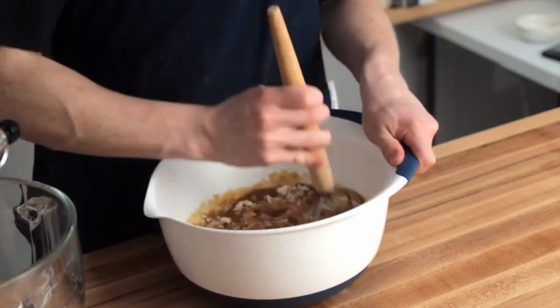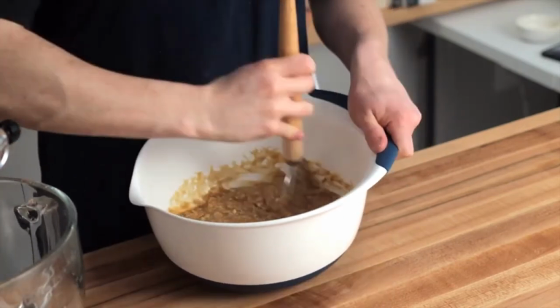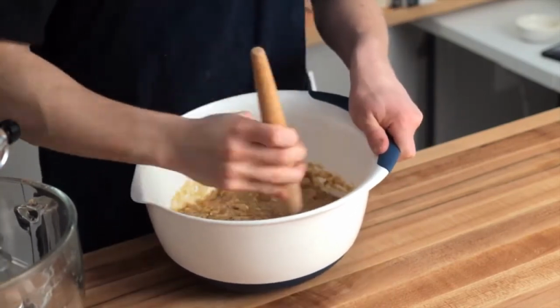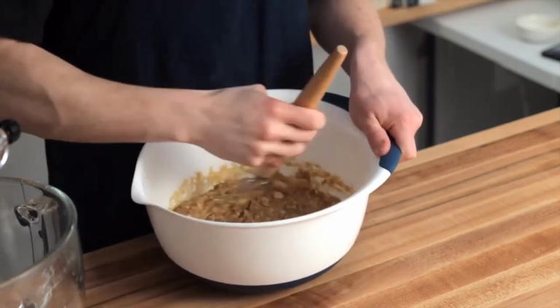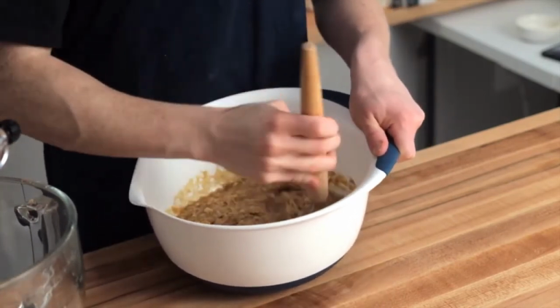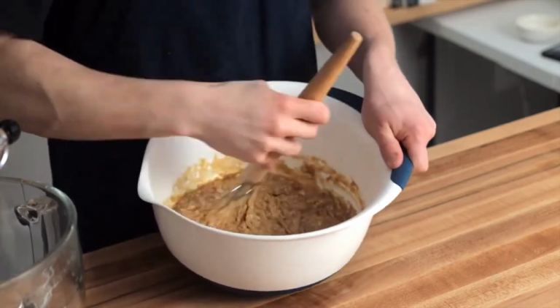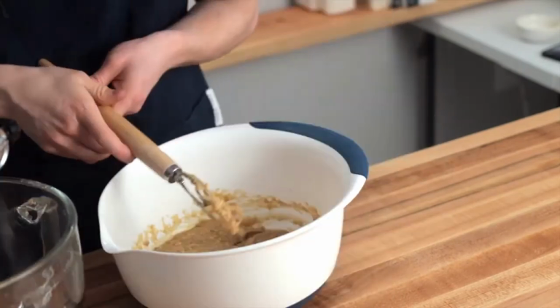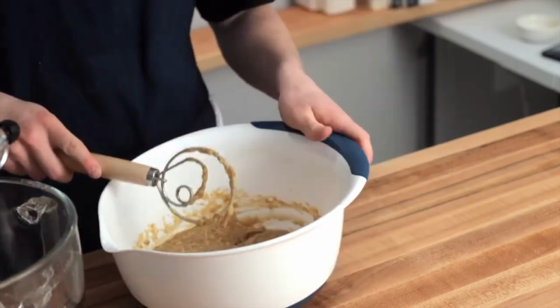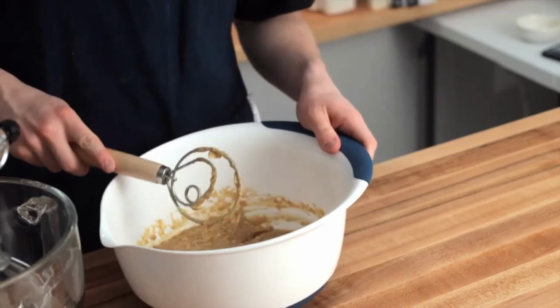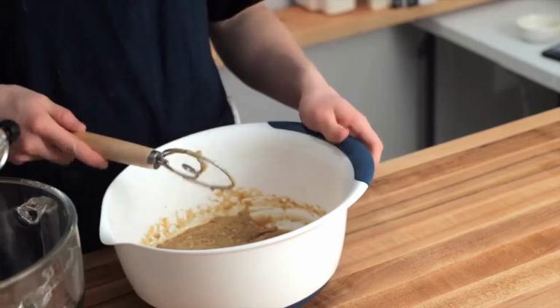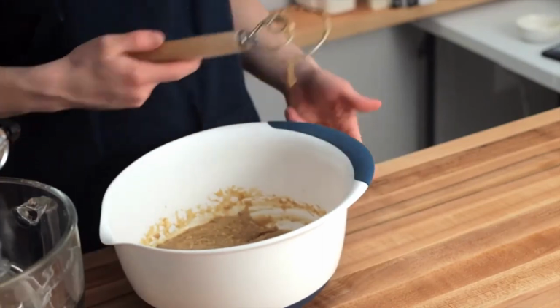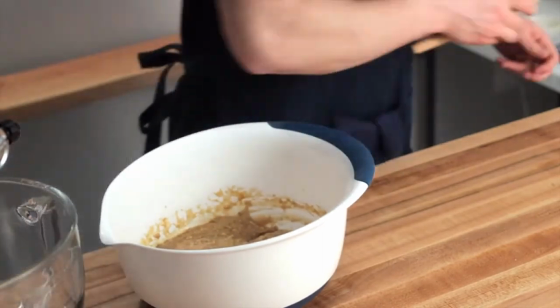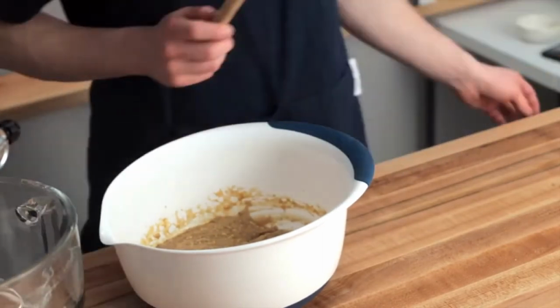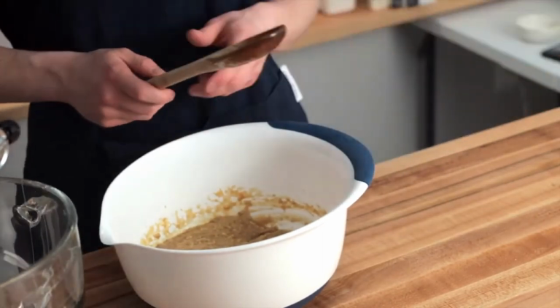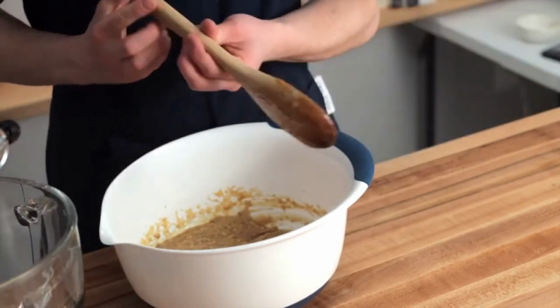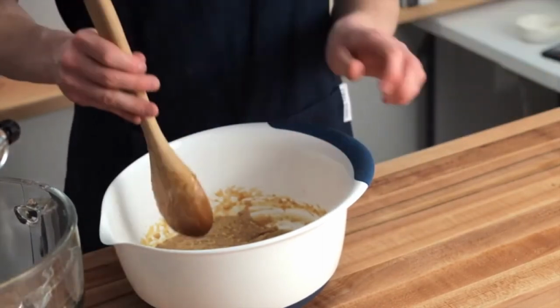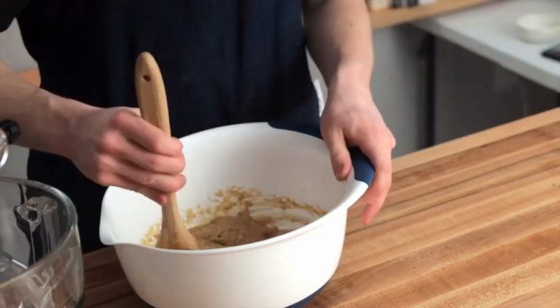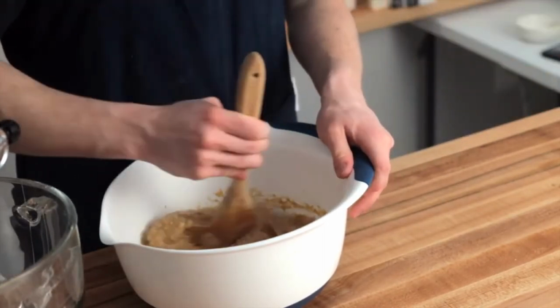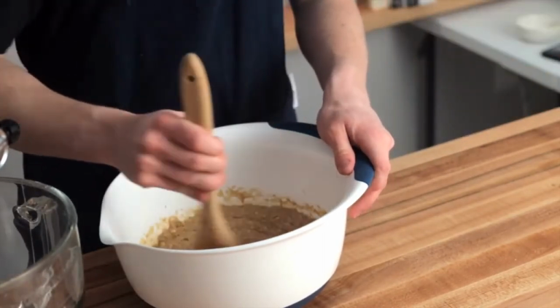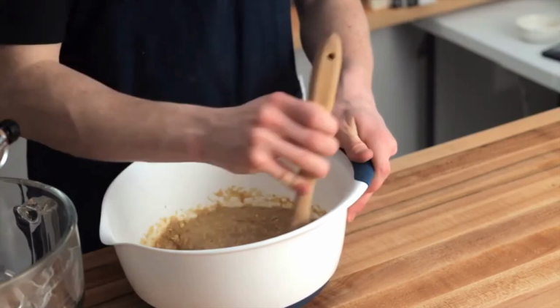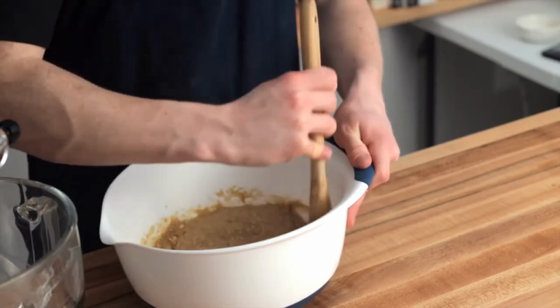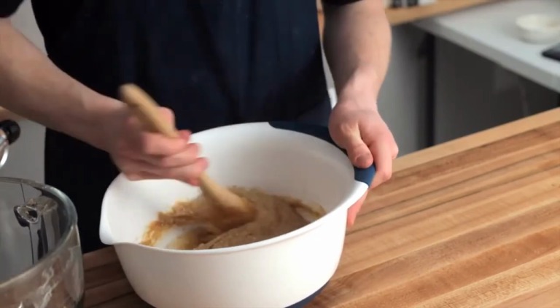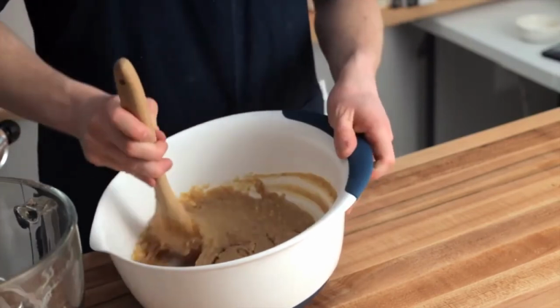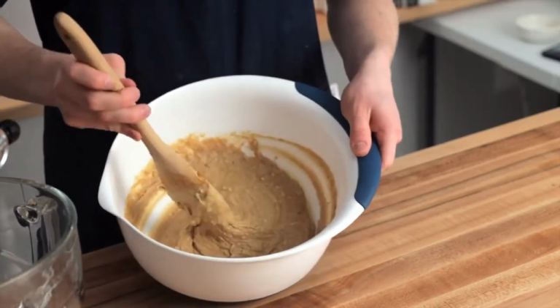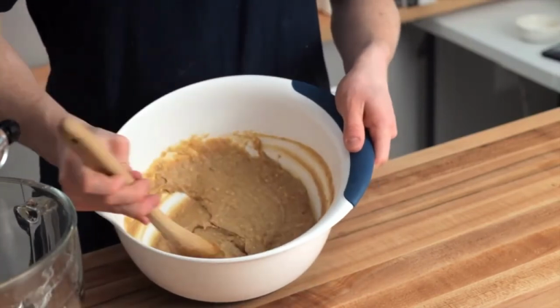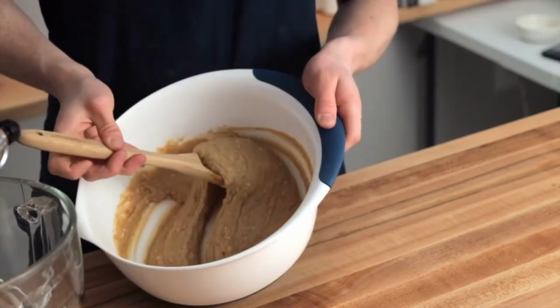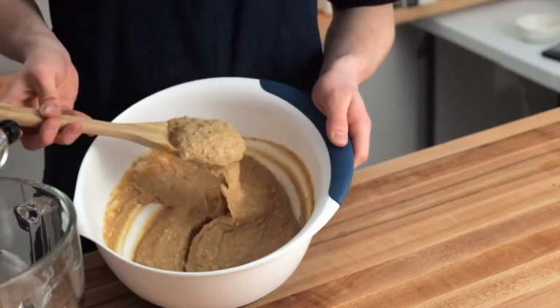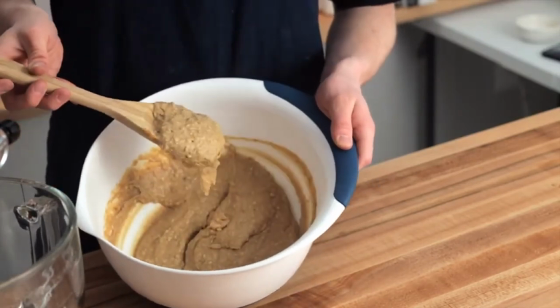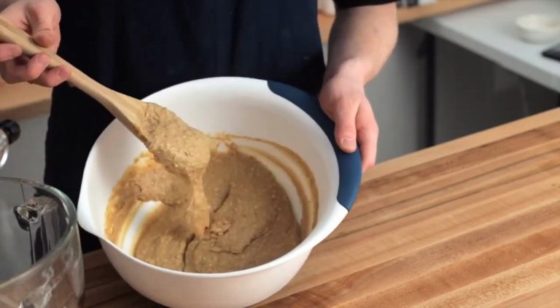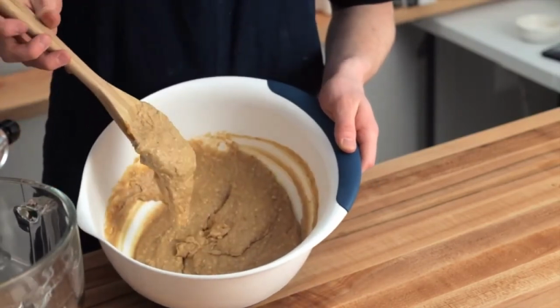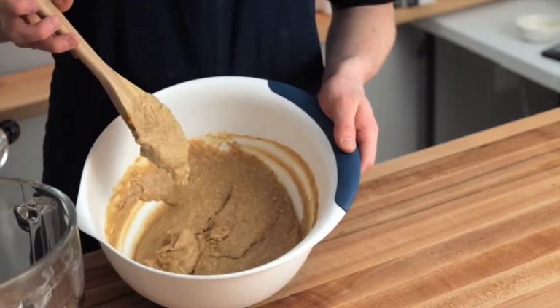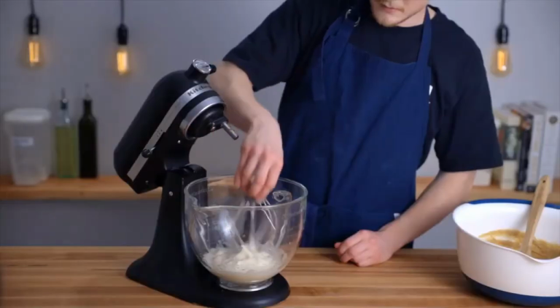The buttermilk will provide the acid that the baking soda needs to create some leavening. If you've ever mixed baking soda and vinegar, you know that it creates a bubbly reaction — that's basically what's happening when you mix any sort of acid with baking soda. Since the buttermilk is acidic, it'll create little bubbles that'll help to leaven the bread.